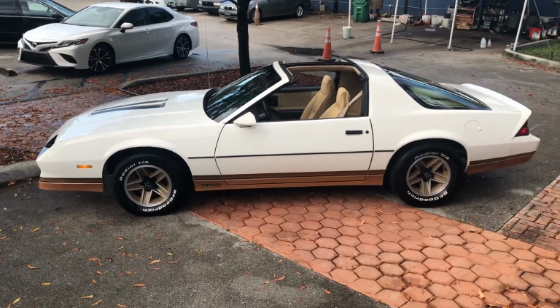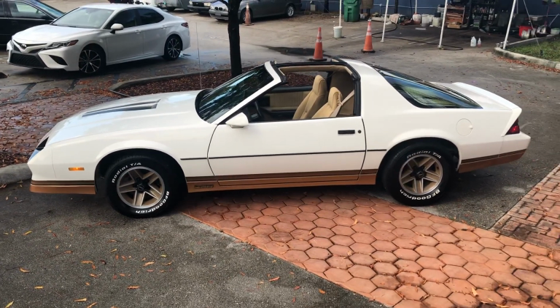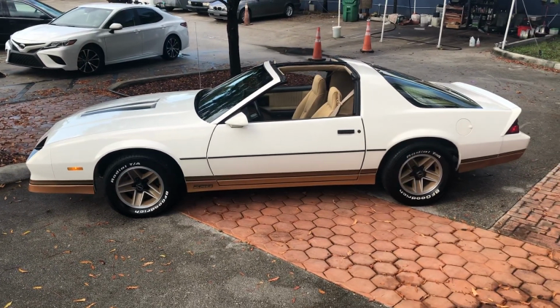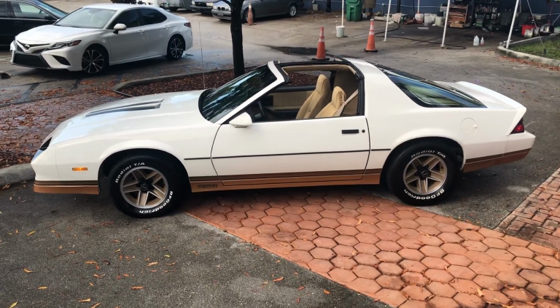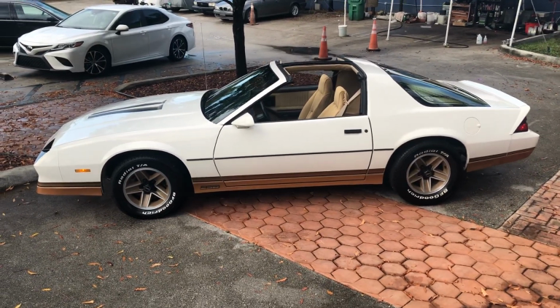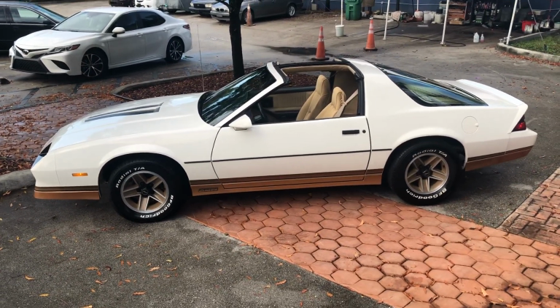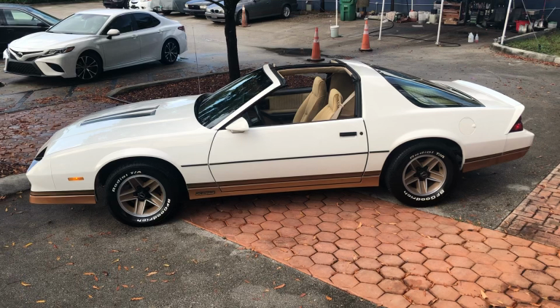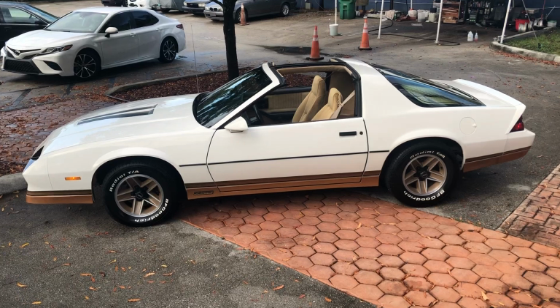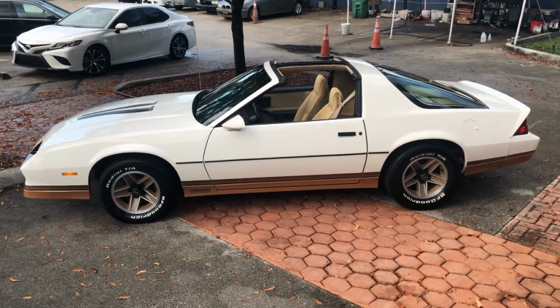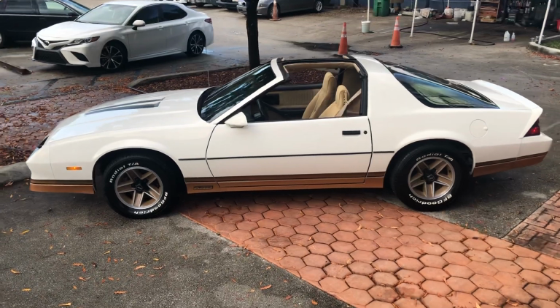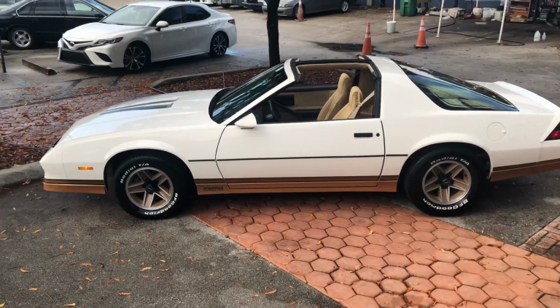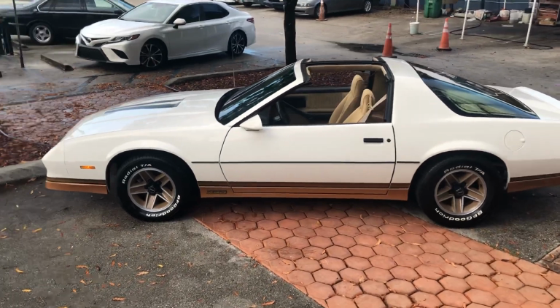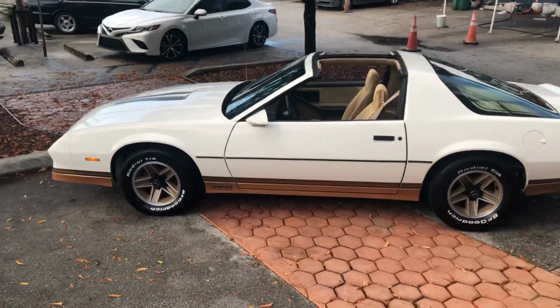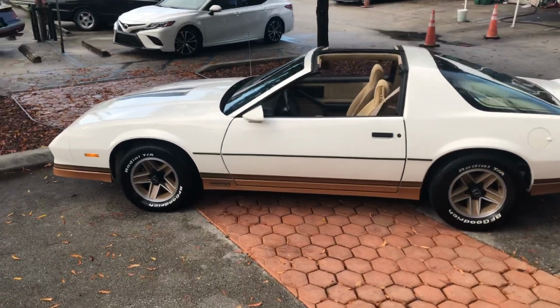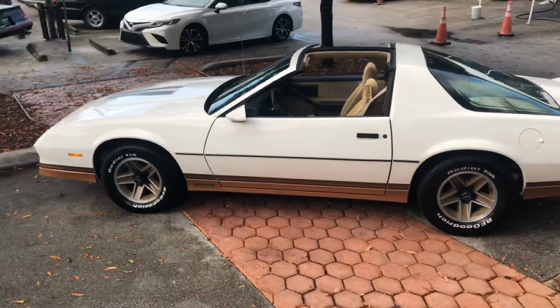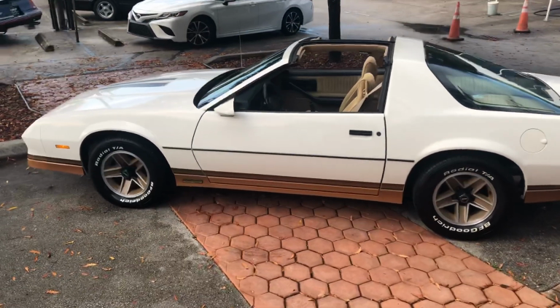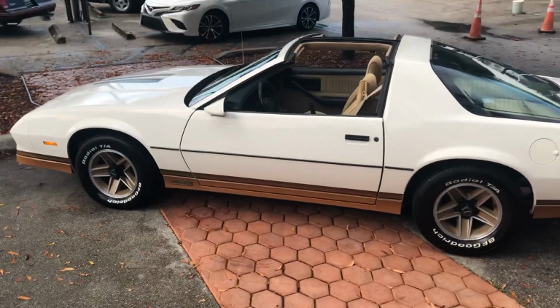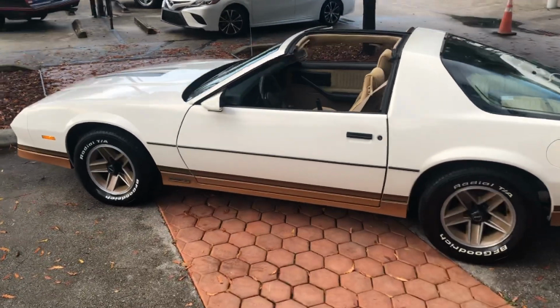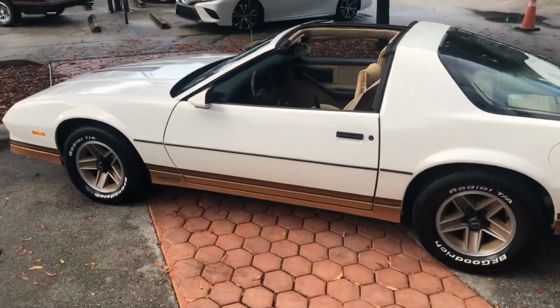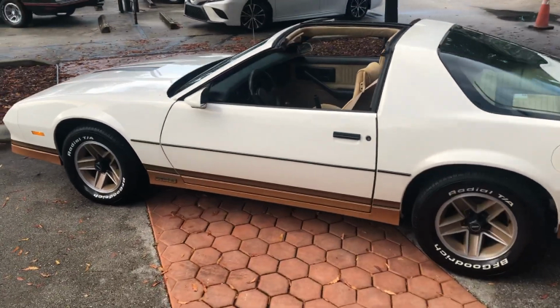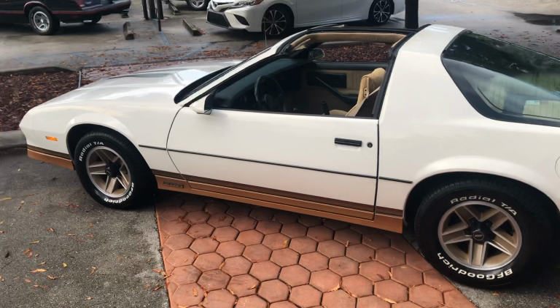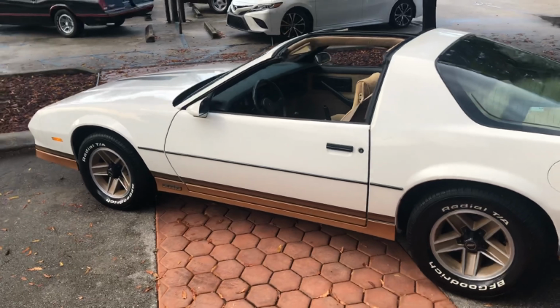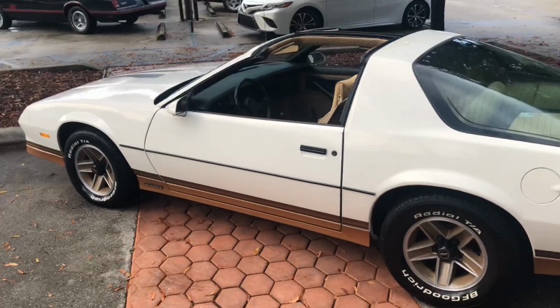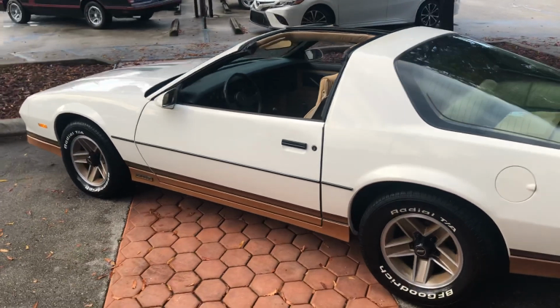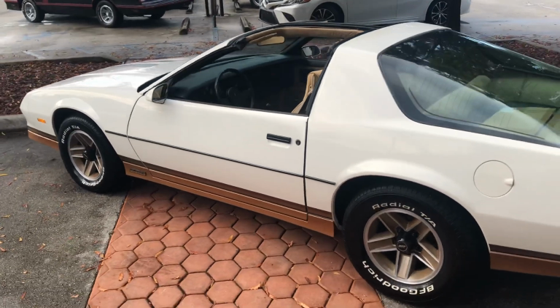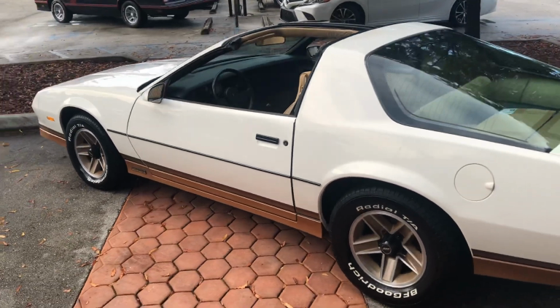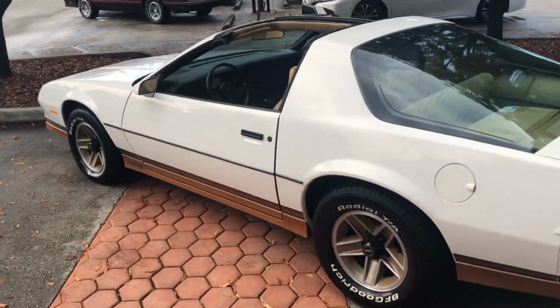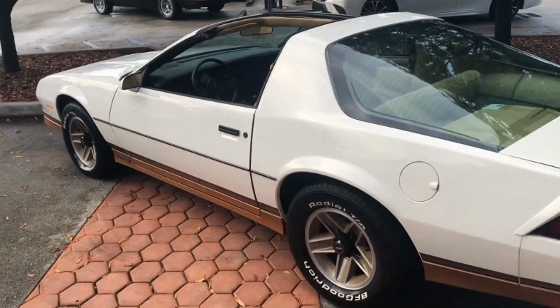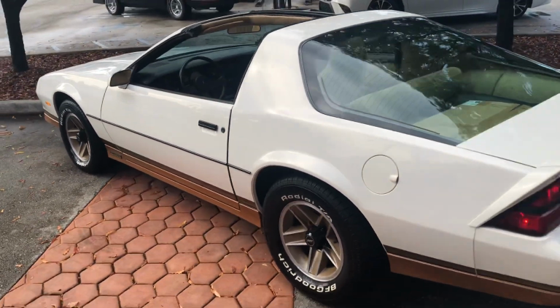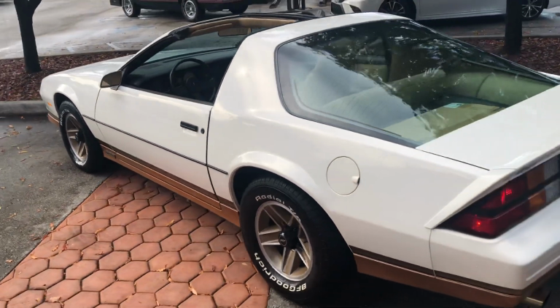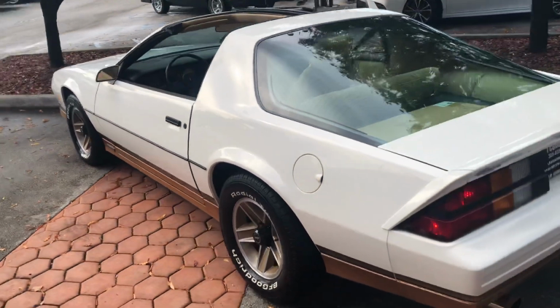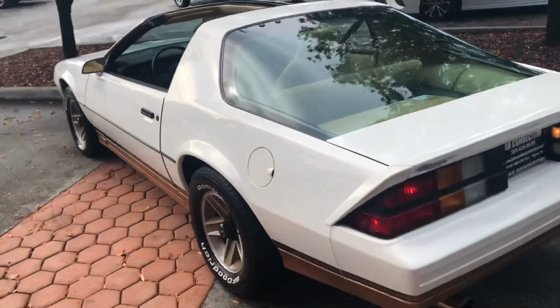If you're looking for this car, this one's it. We sell and ship worldwide. We finance nationwide. Visit our website for more information on financing.